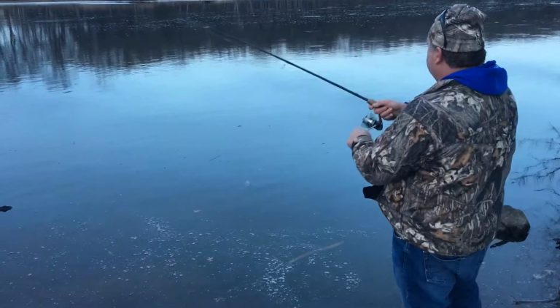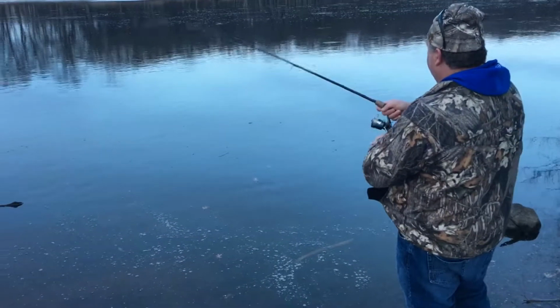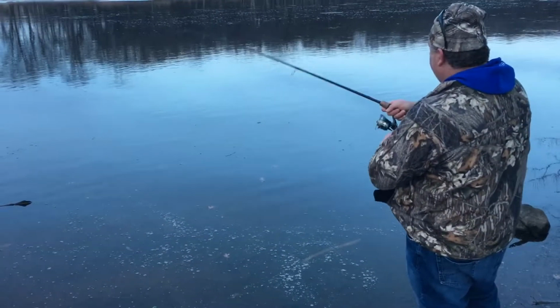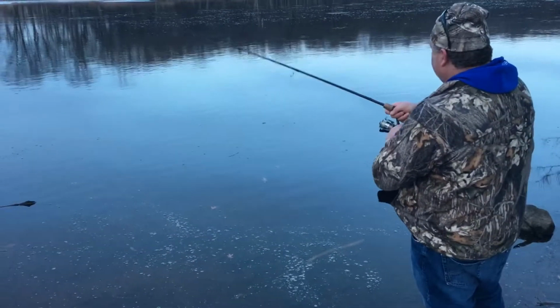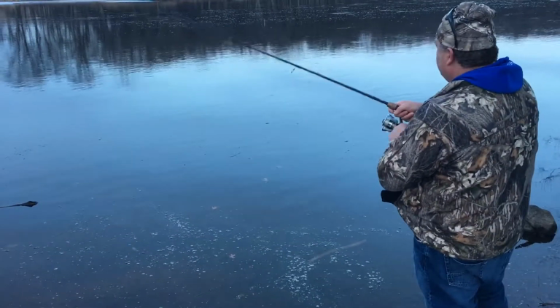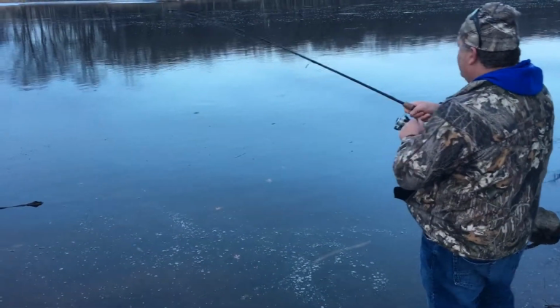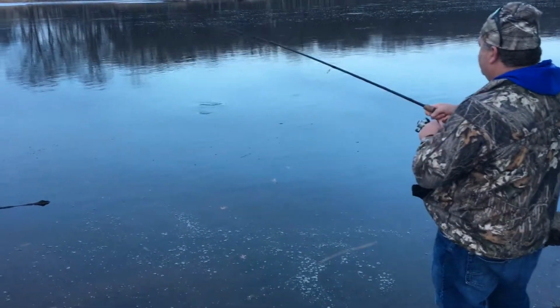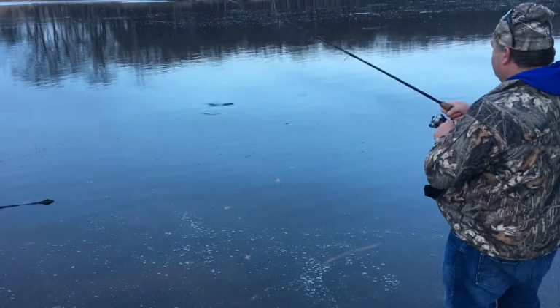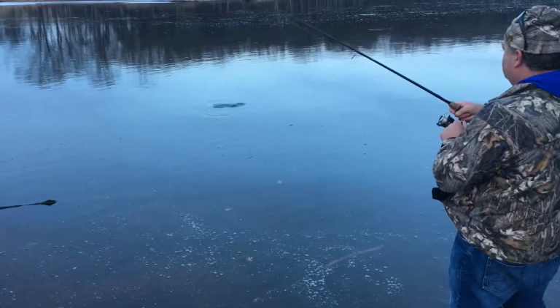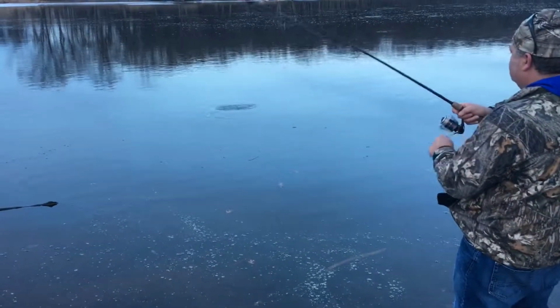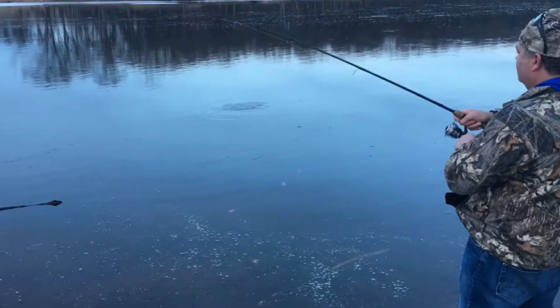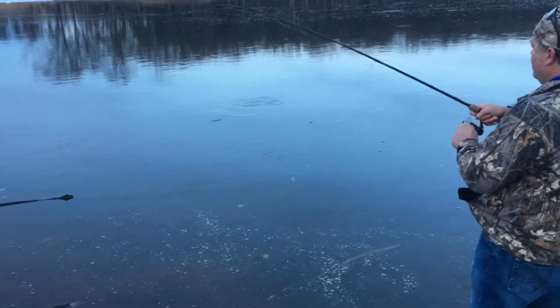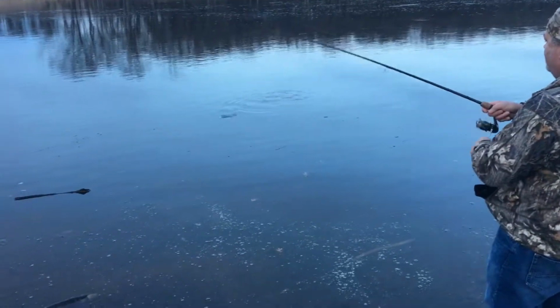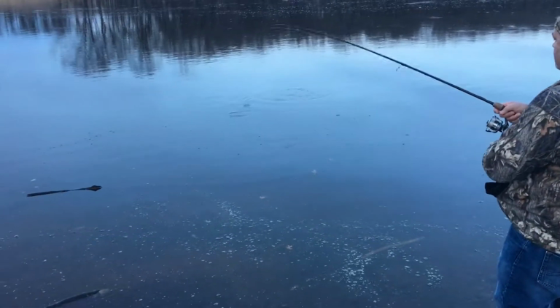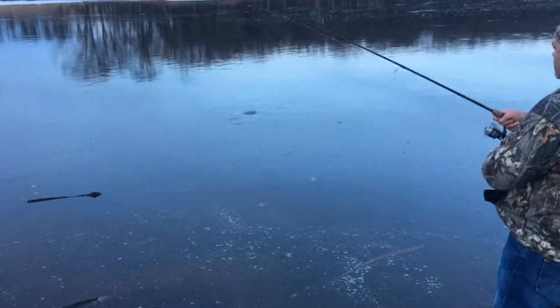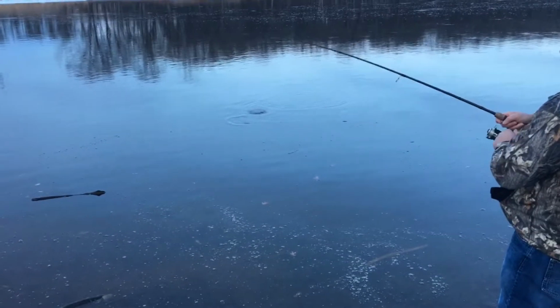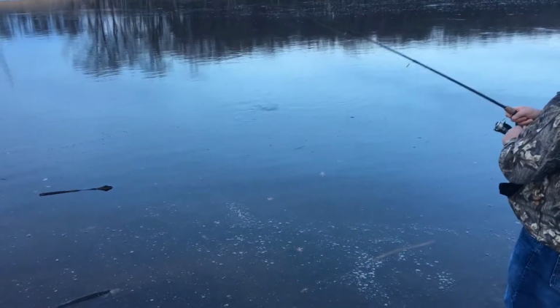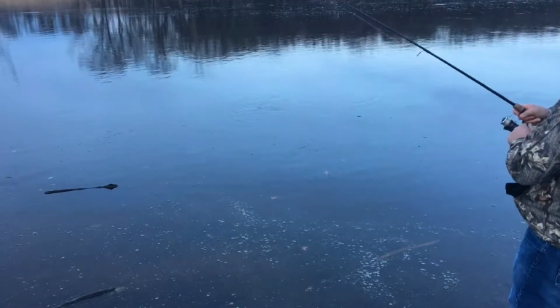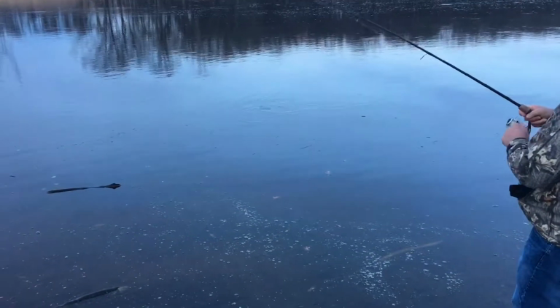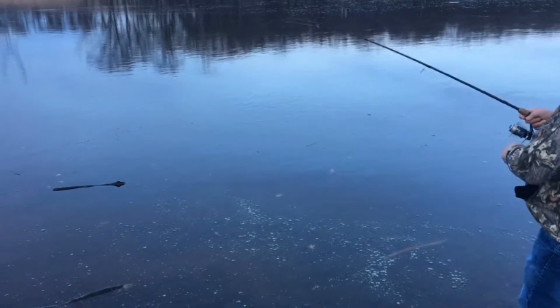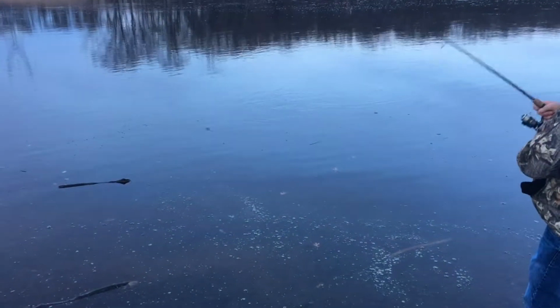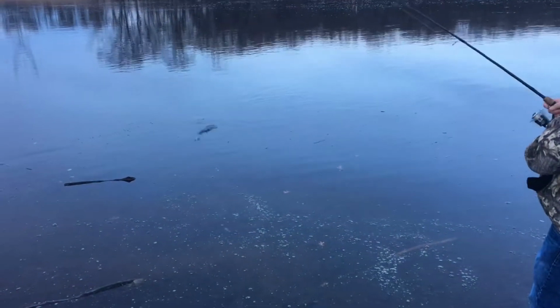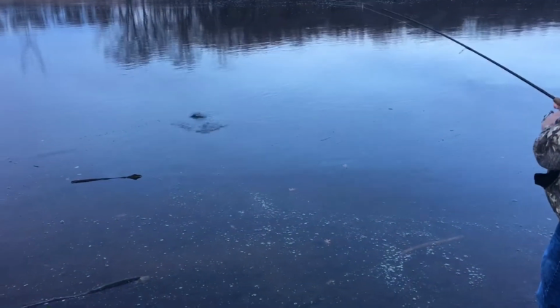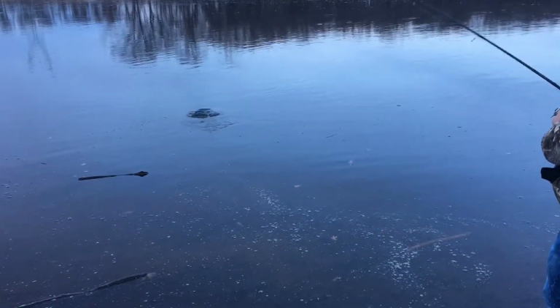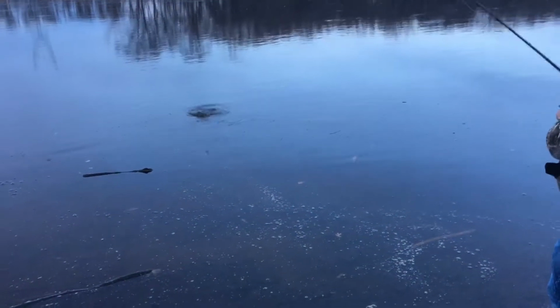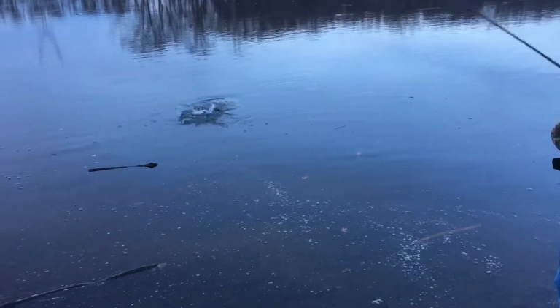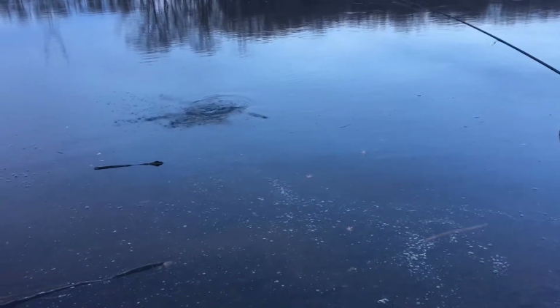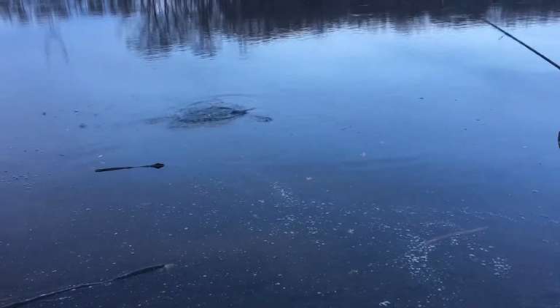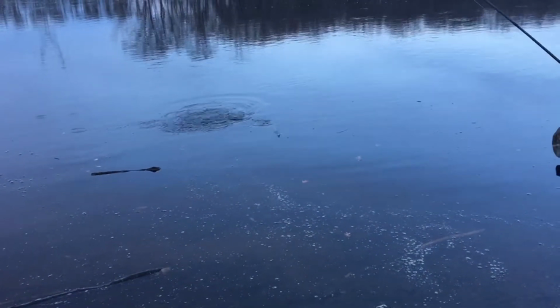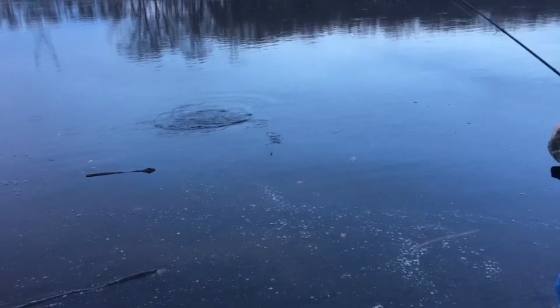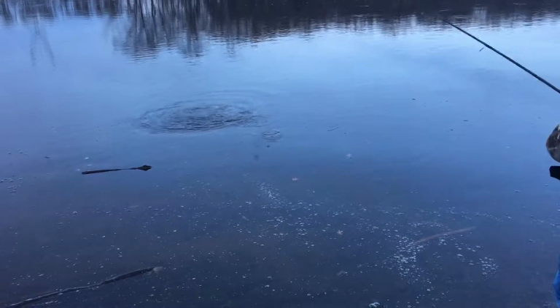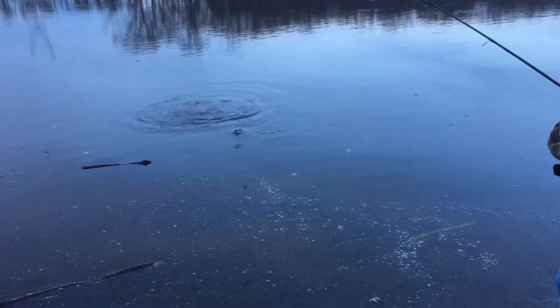It's hooked up, just like that. A decent little smallie. So you can sit down here shore fishing all day and have just a blast catching these guys.